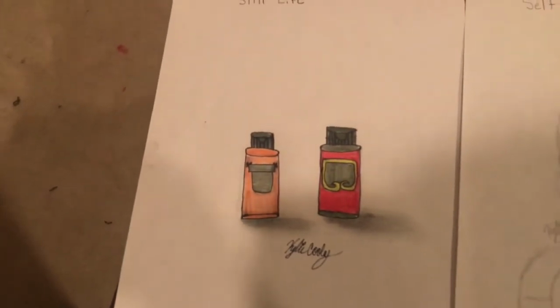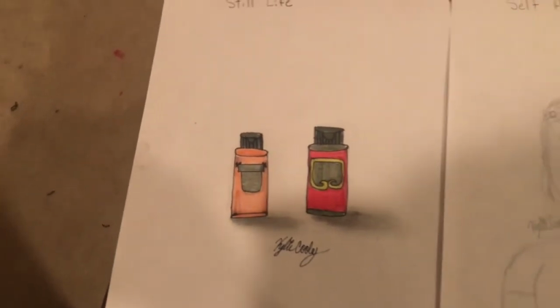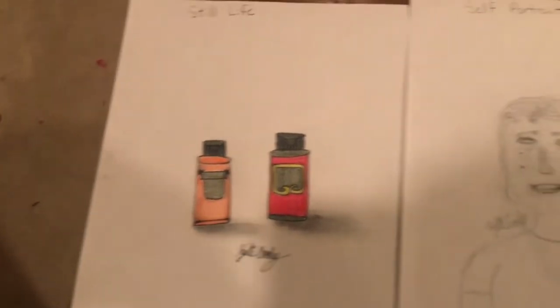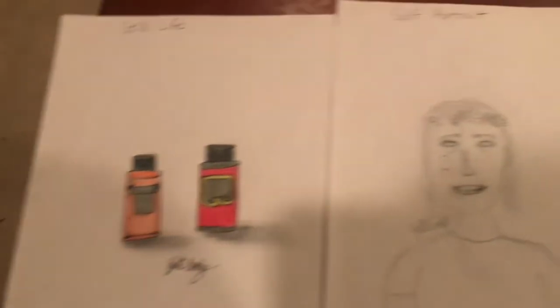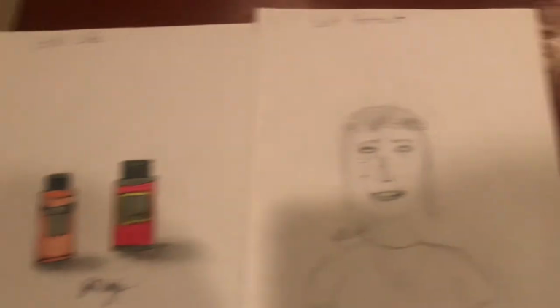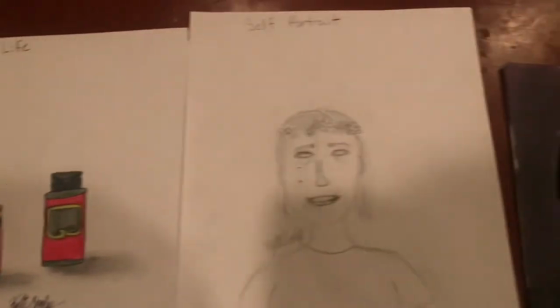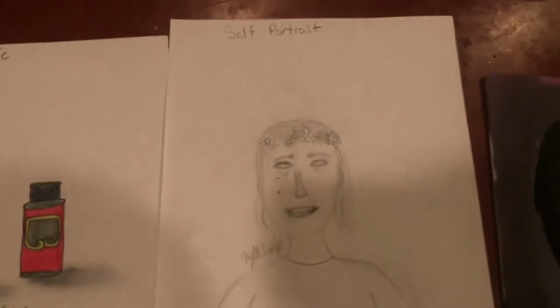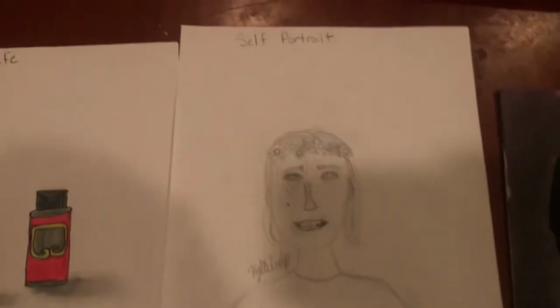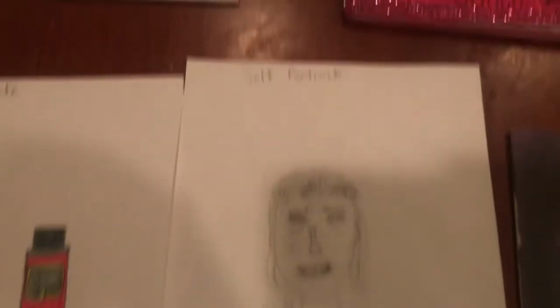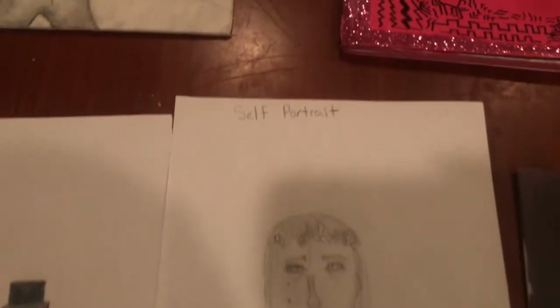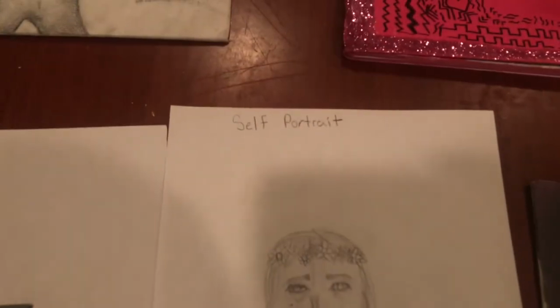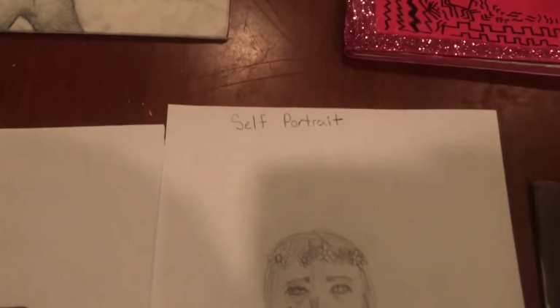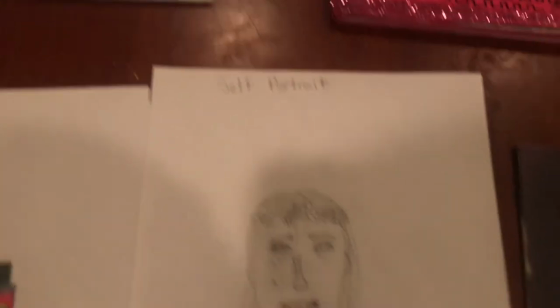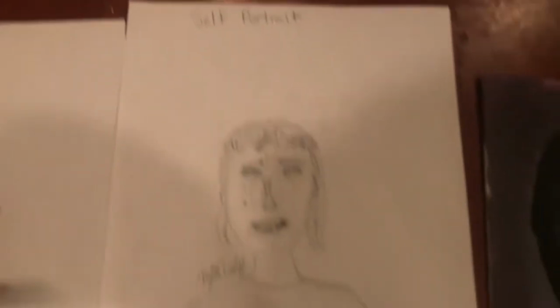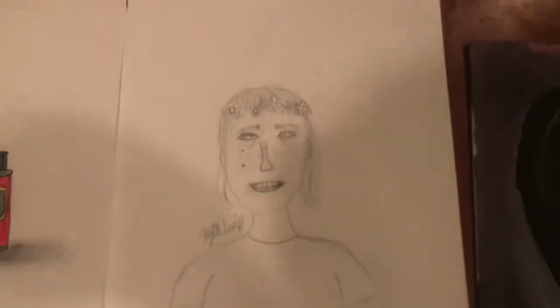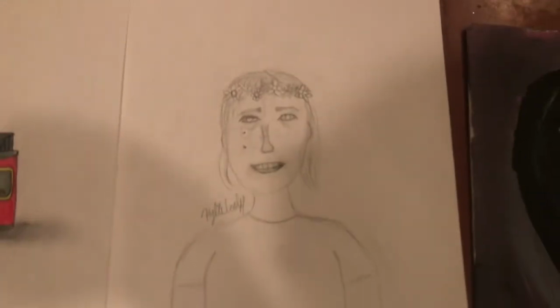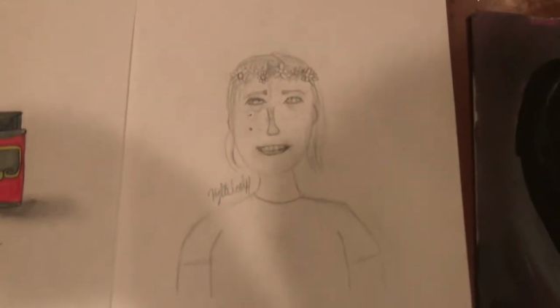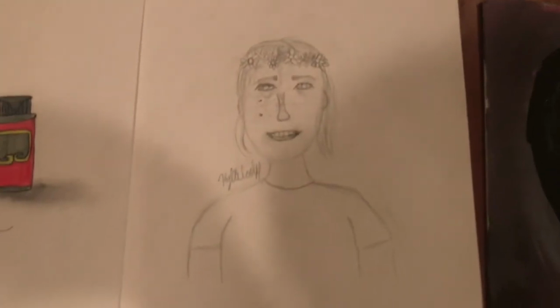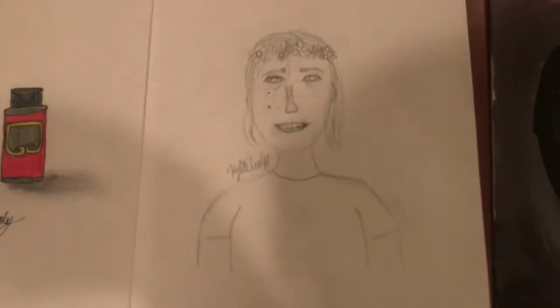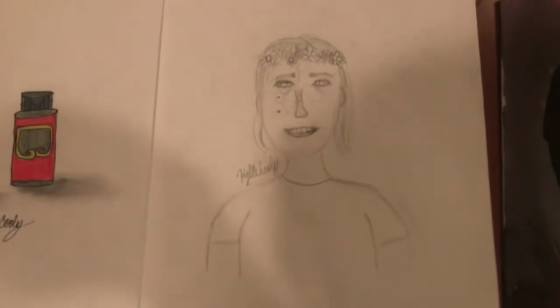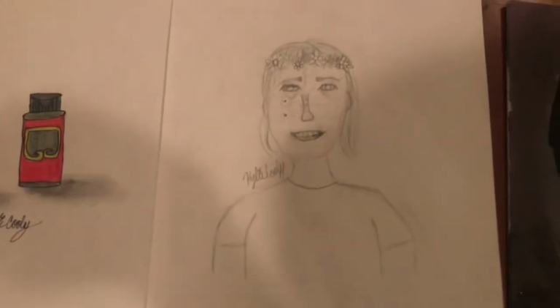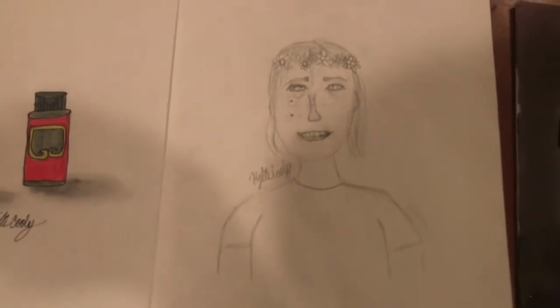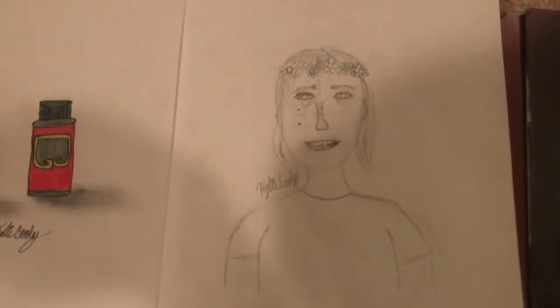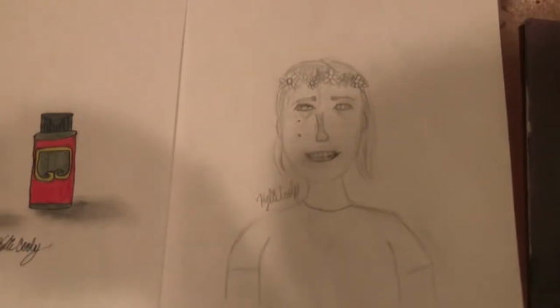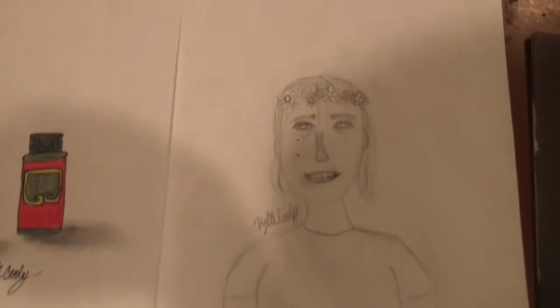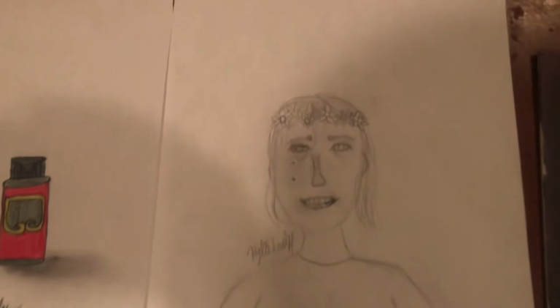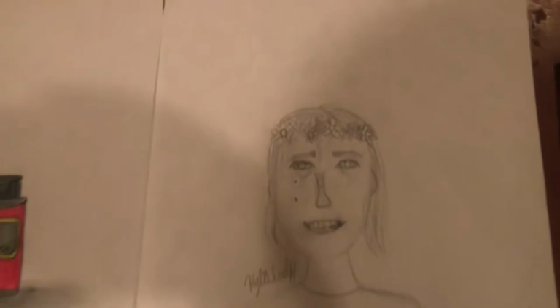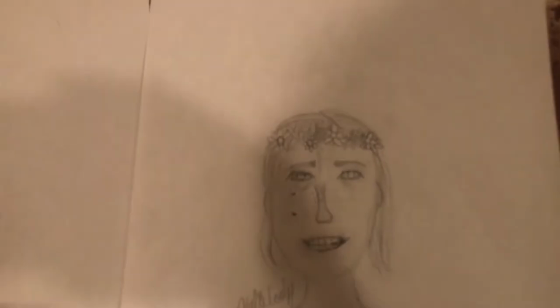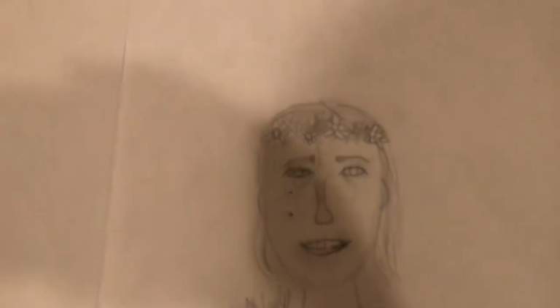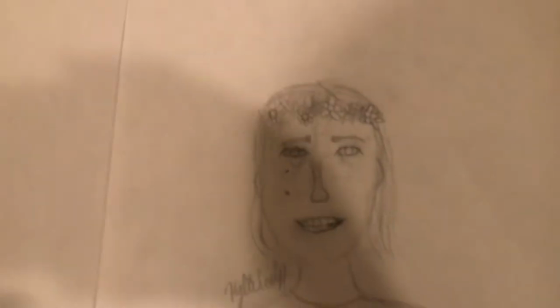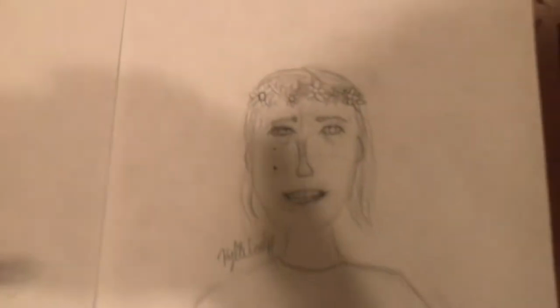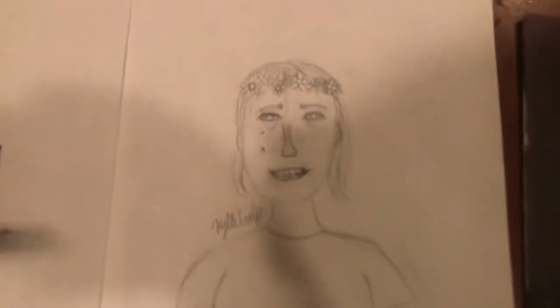The next thing I have is my self portrait and I drew myself with a flower crown on.